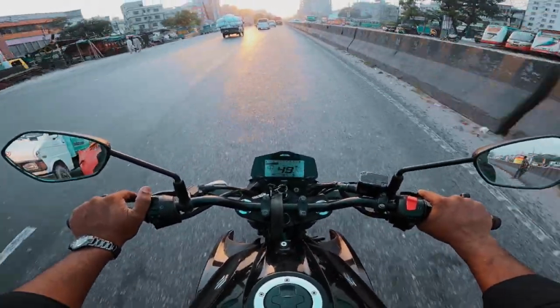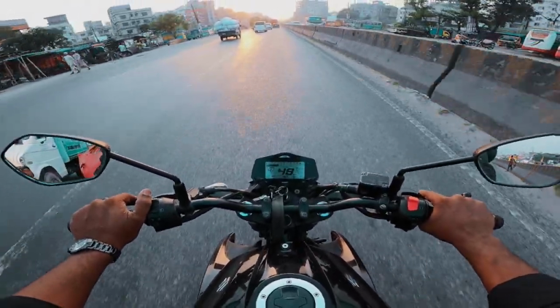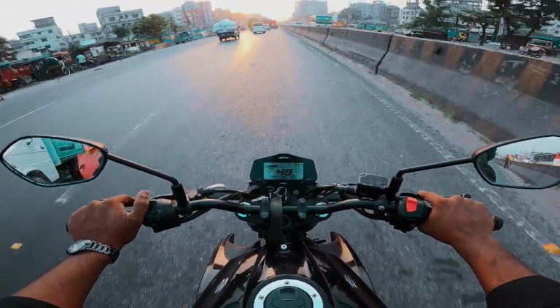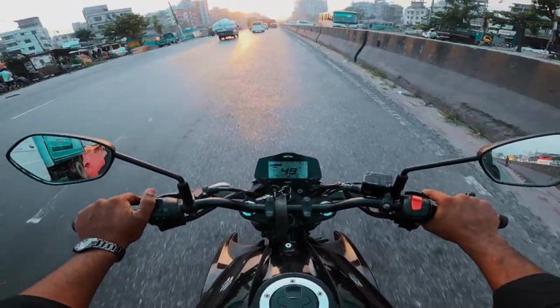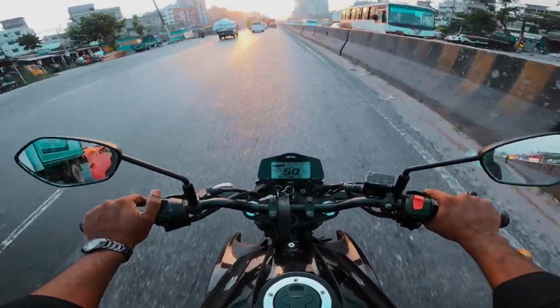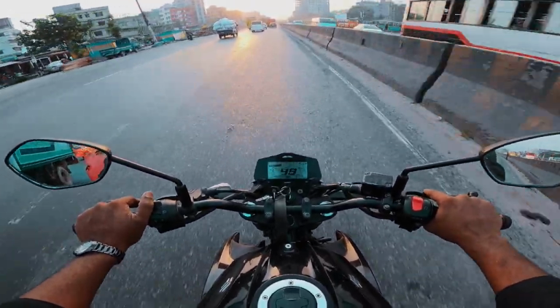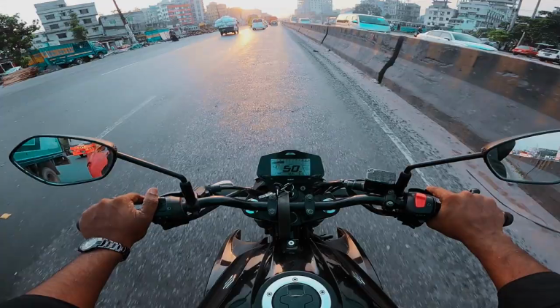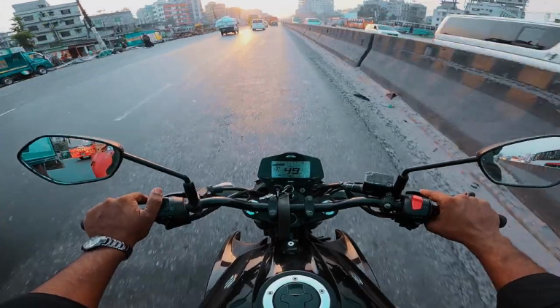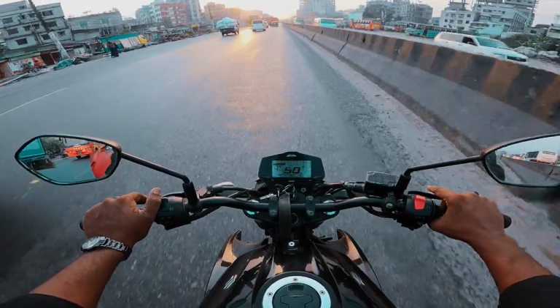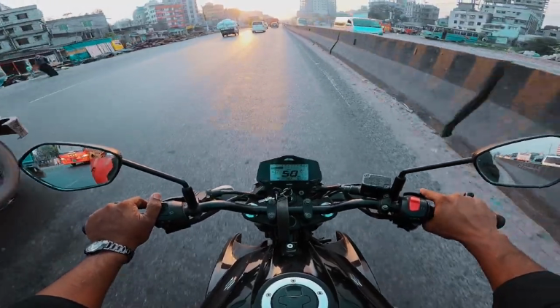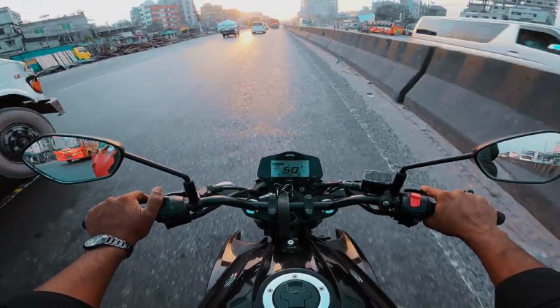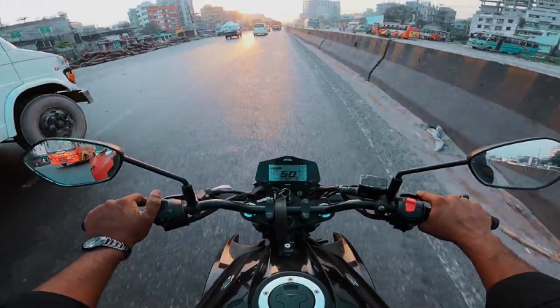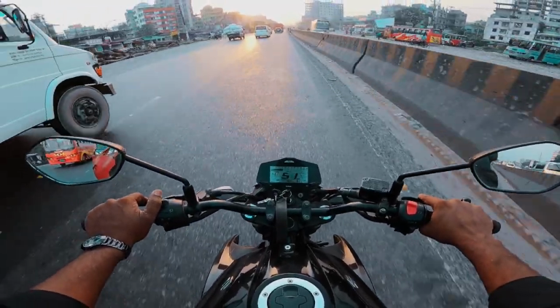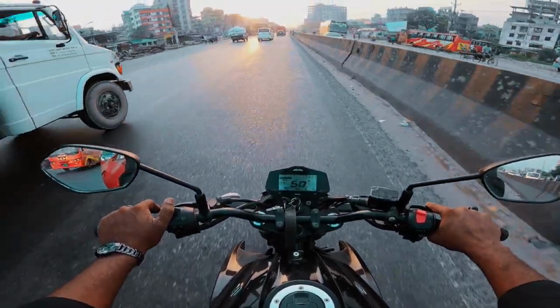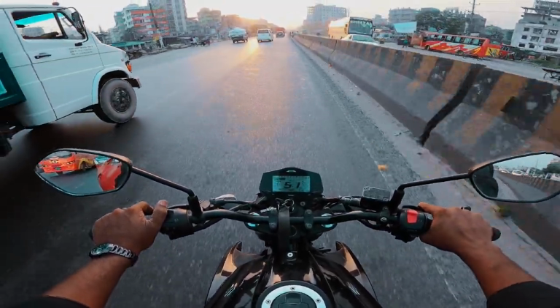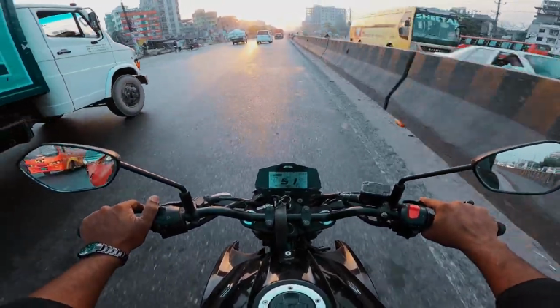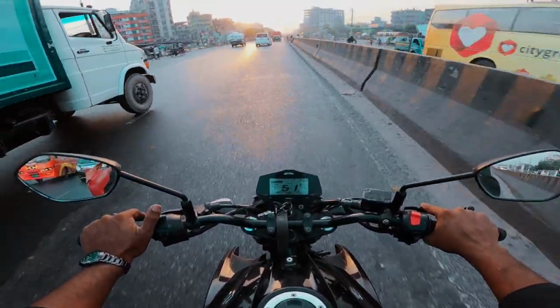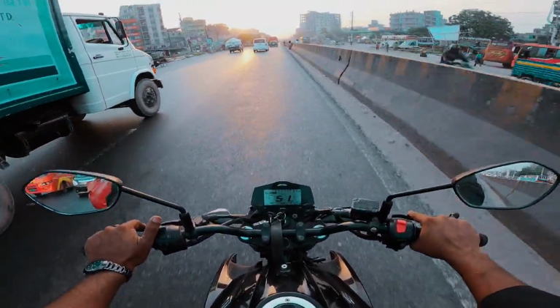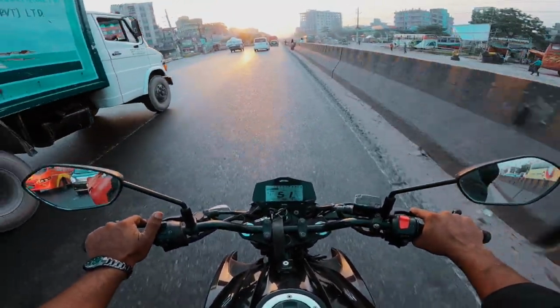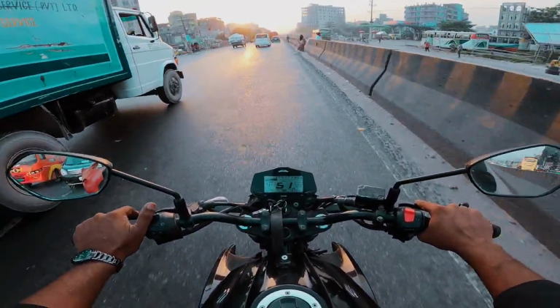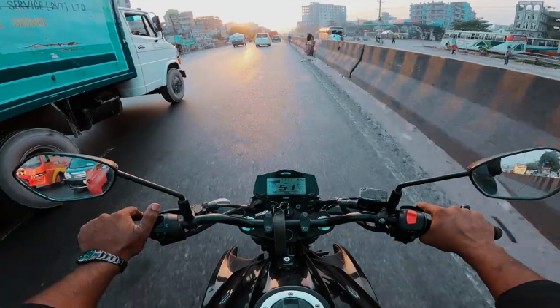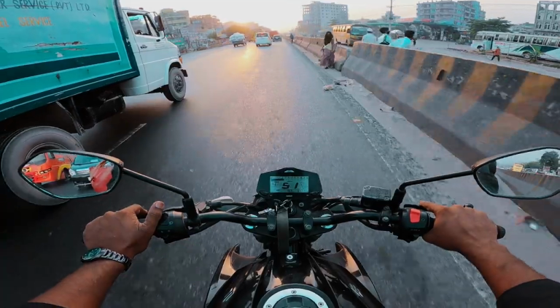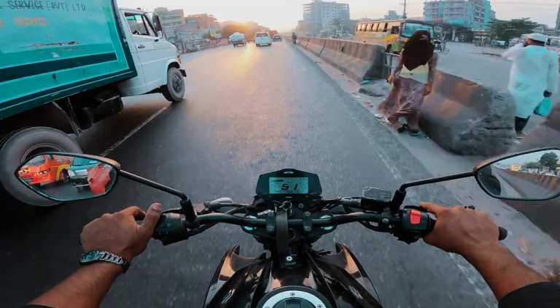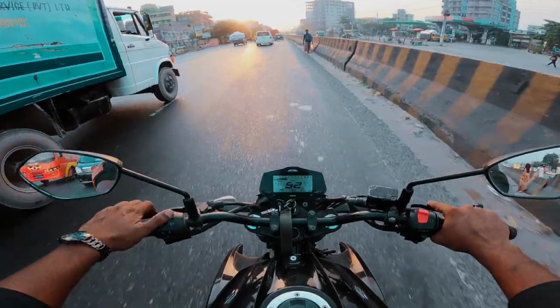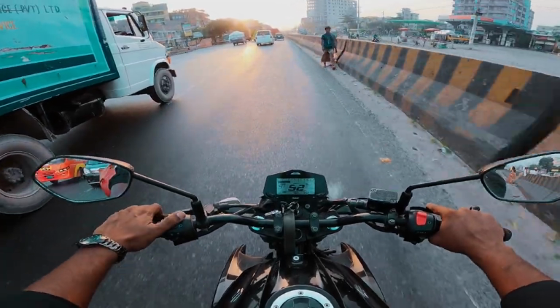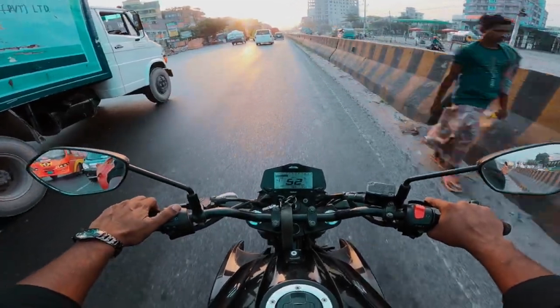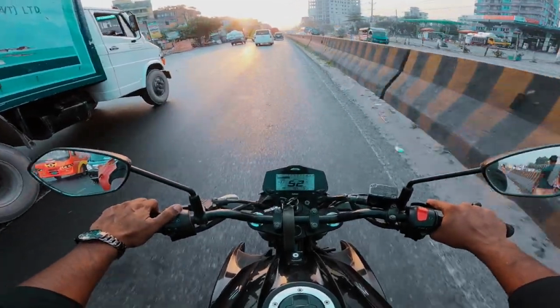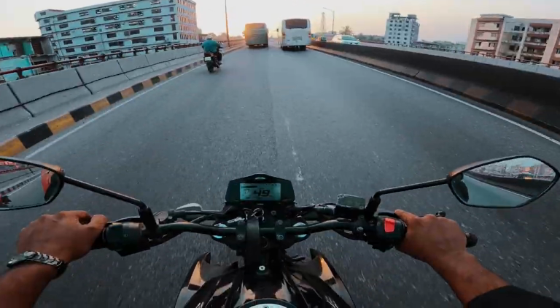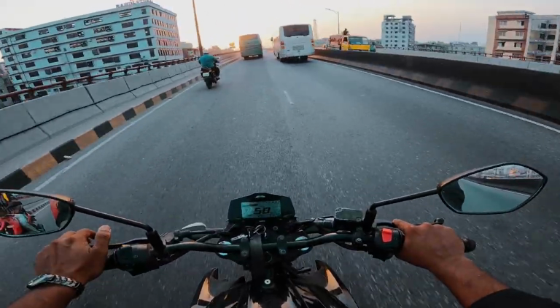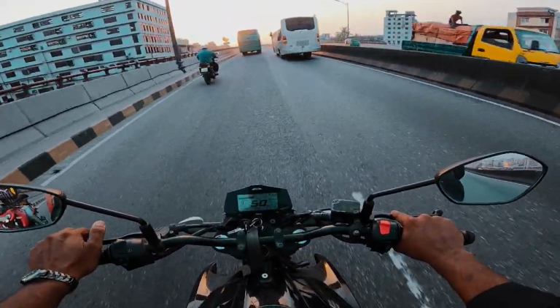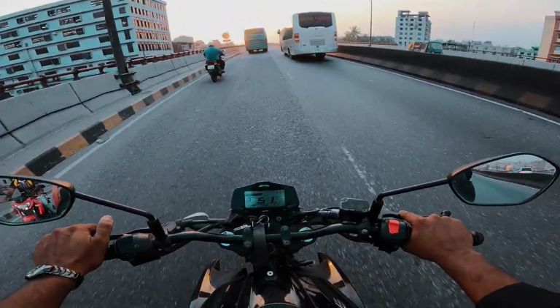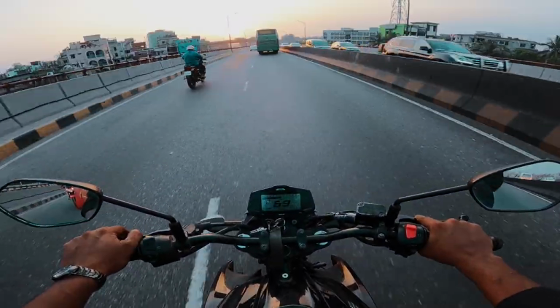If you want to use an FI engine air bike, you should maintain a minimum of 2-3 litres of fuel at all times. The second reason to consider FI over carburetor is maintenance.